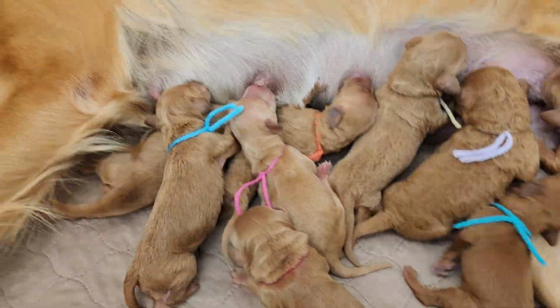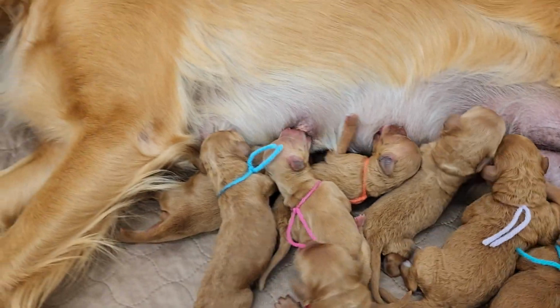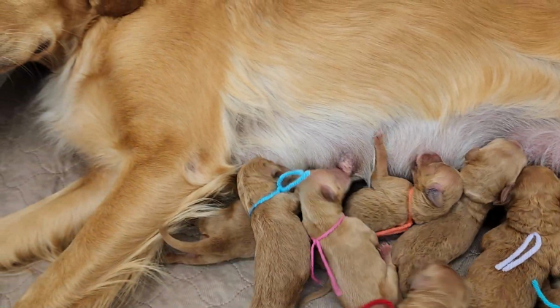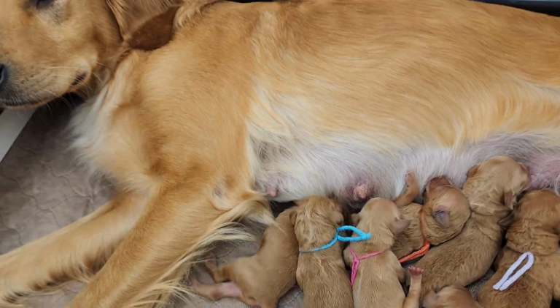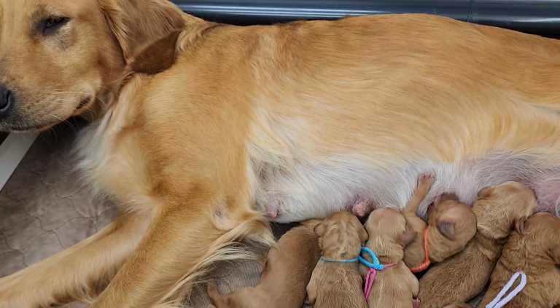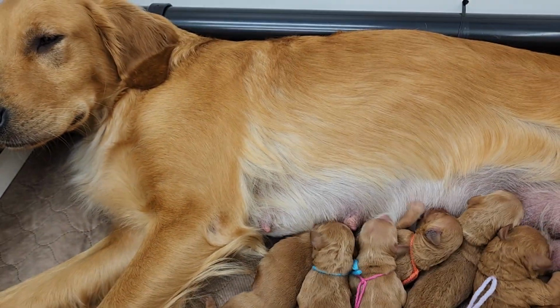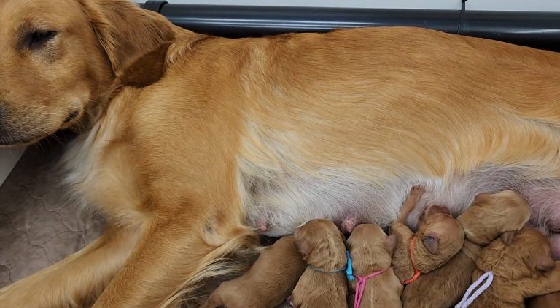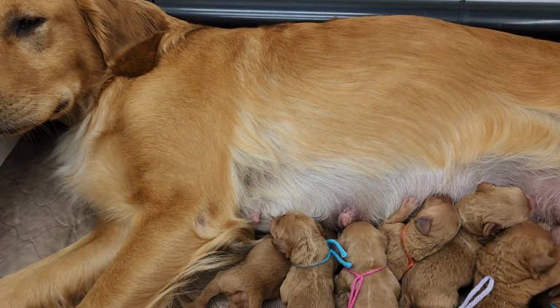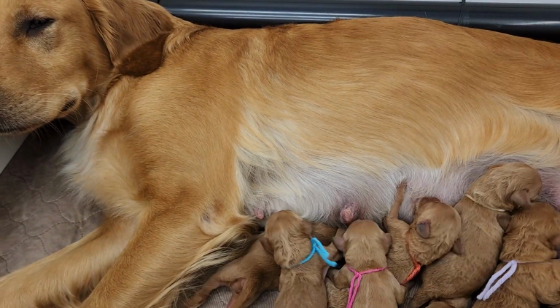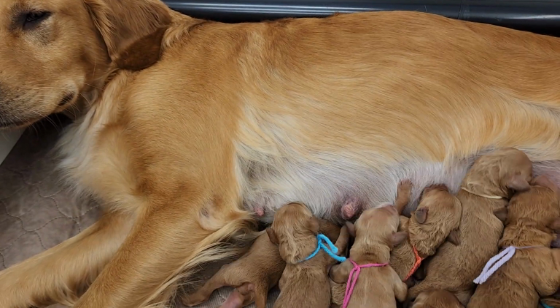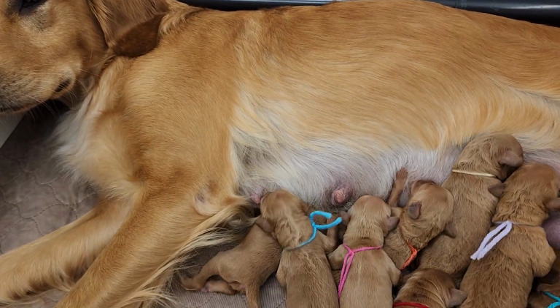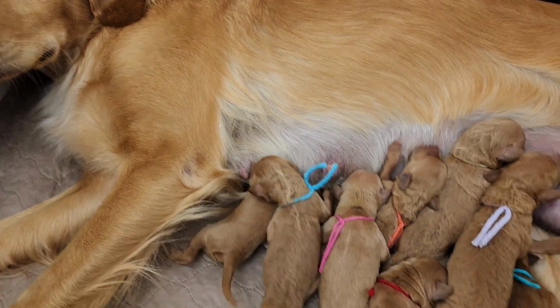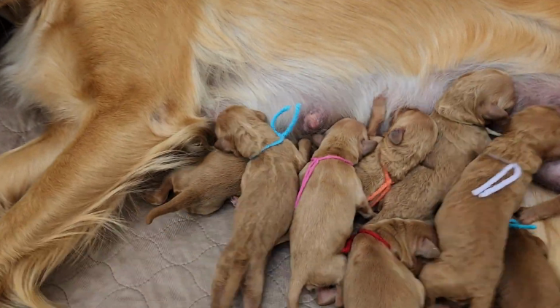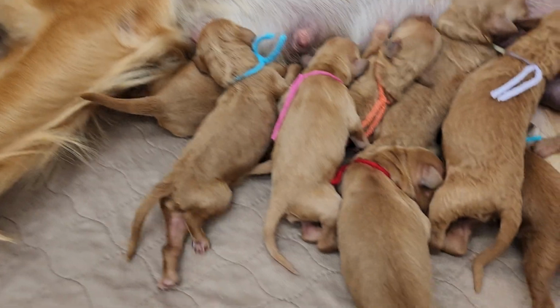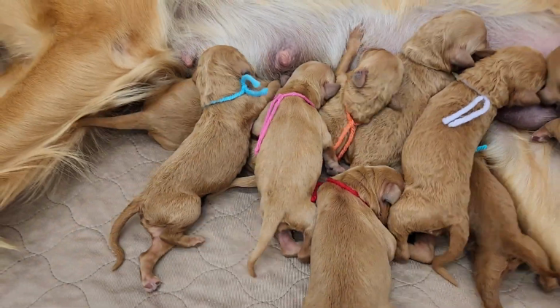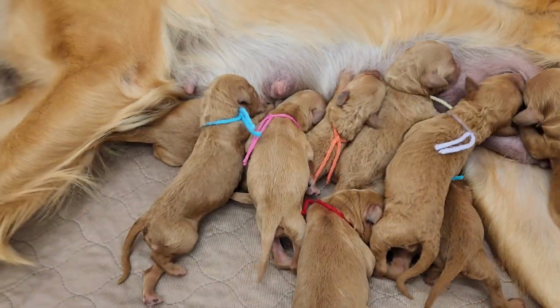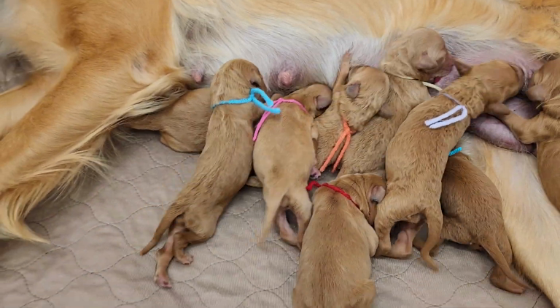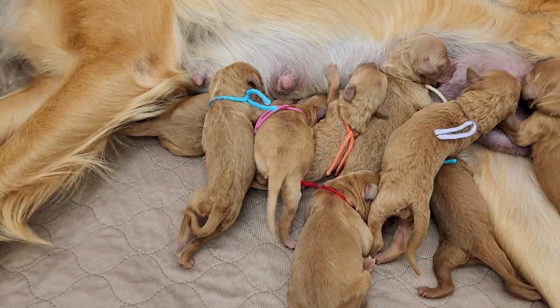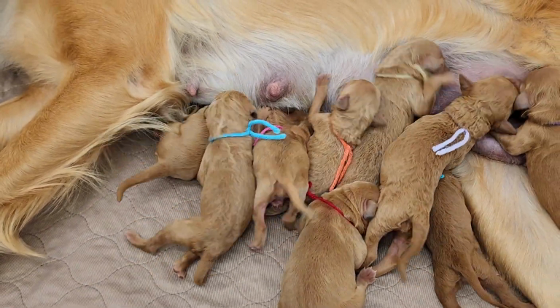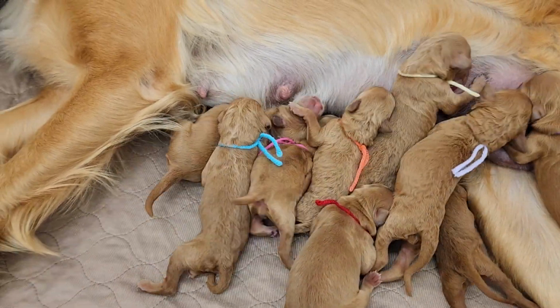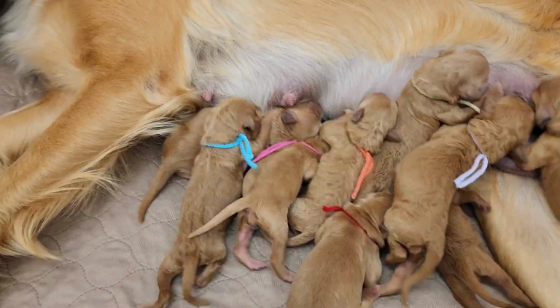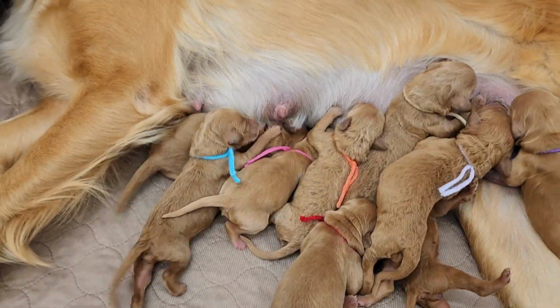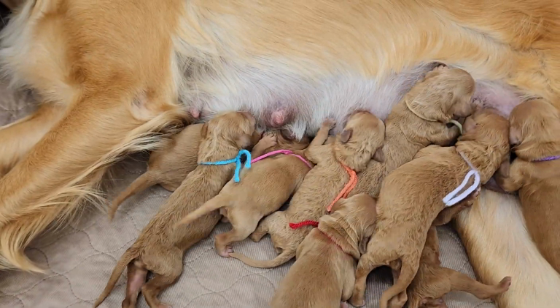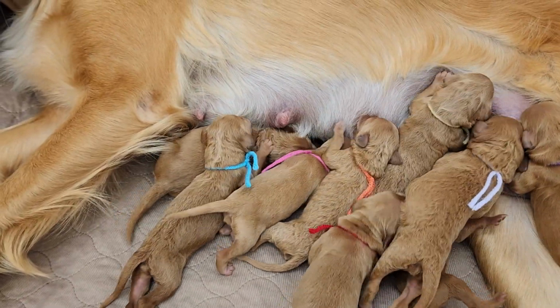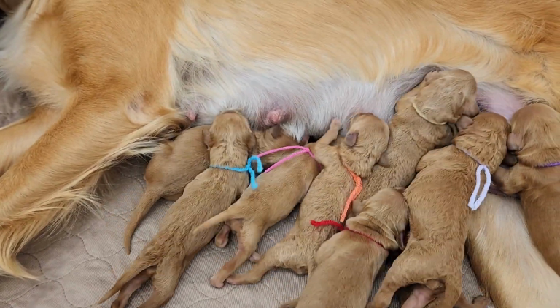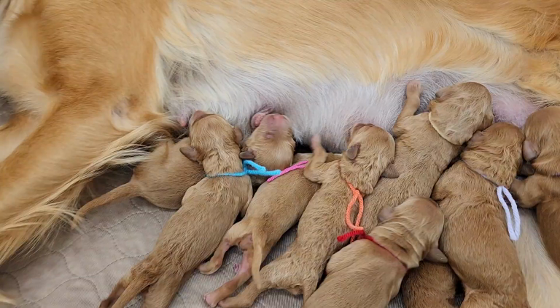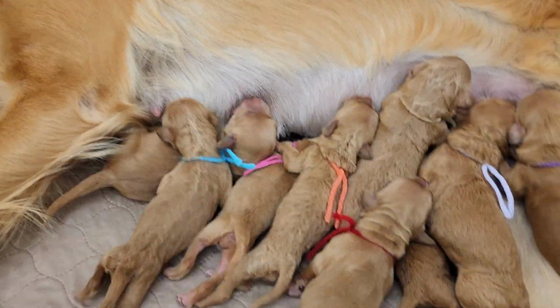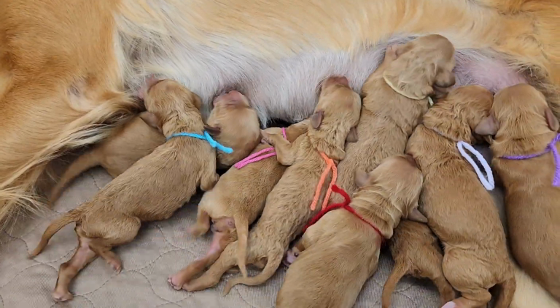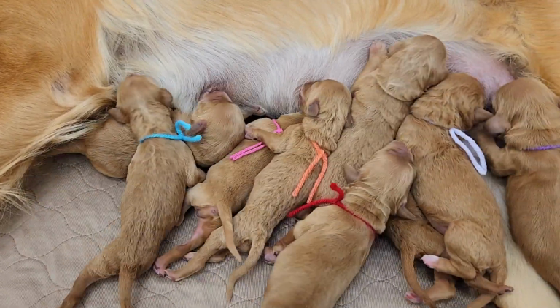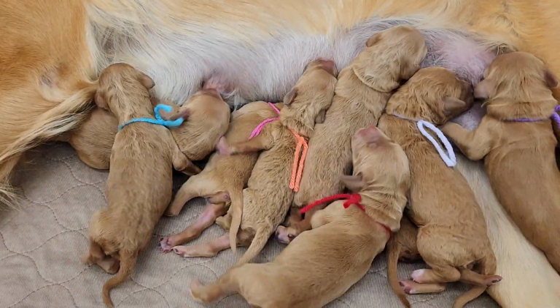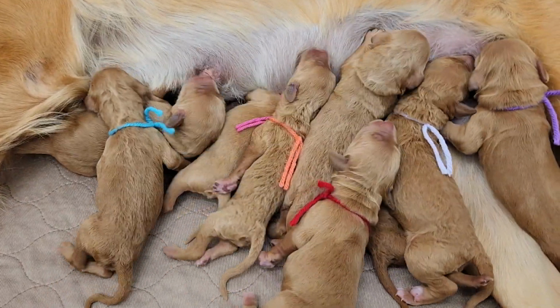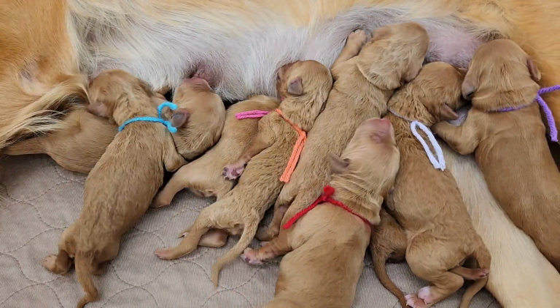Are you sleeping, Kallie? Is that a good headrest? She's doing awesome as a mama. Everybody is spotless. She's very attentive, which is awesome.